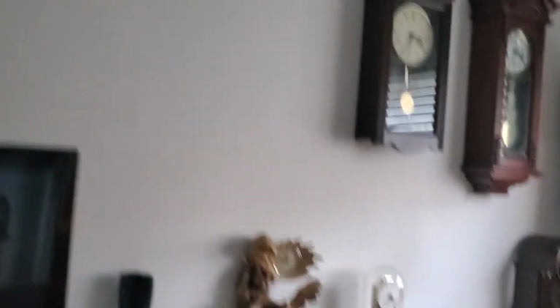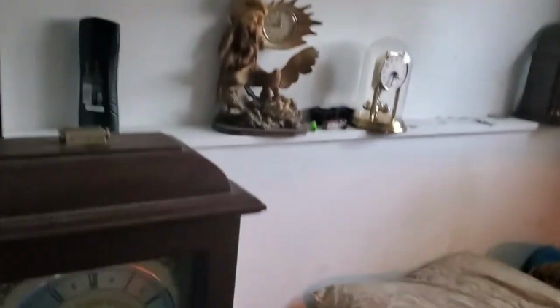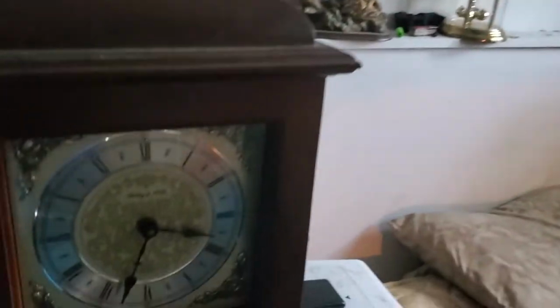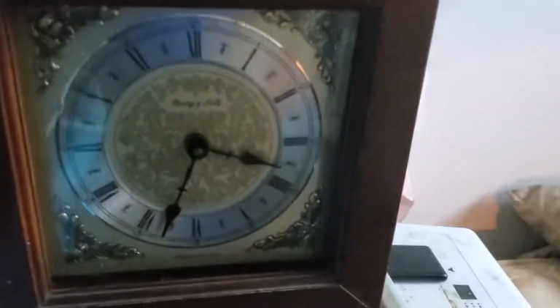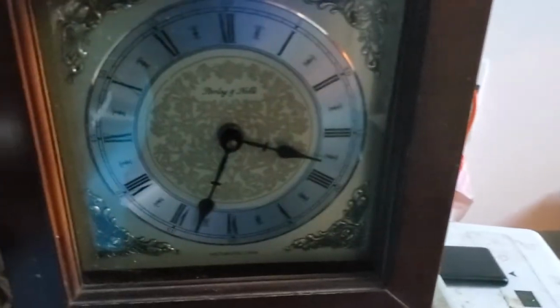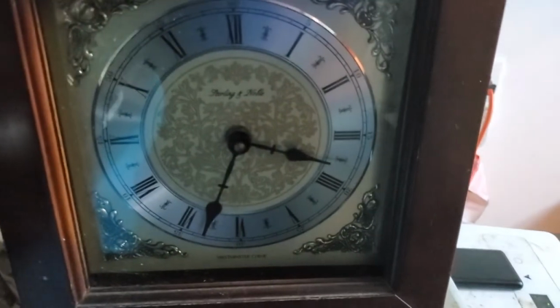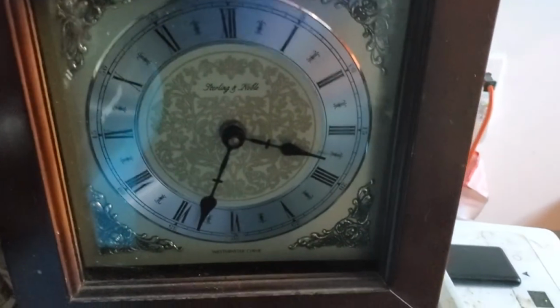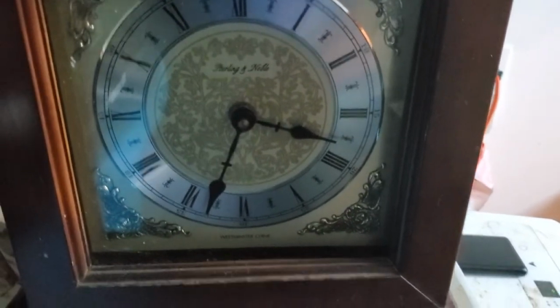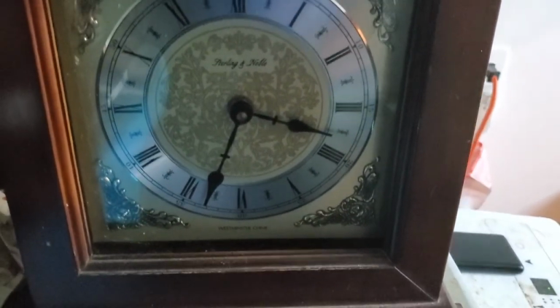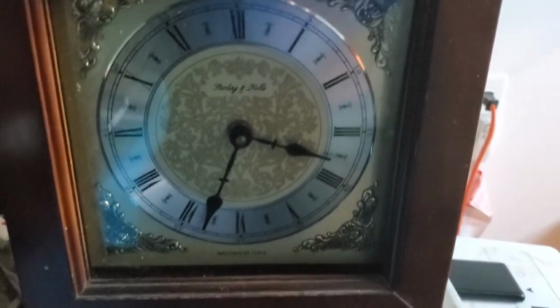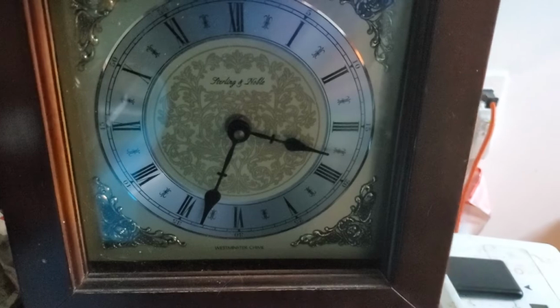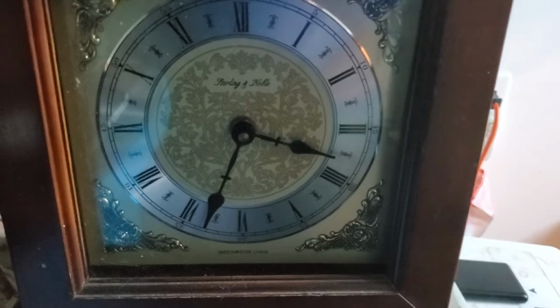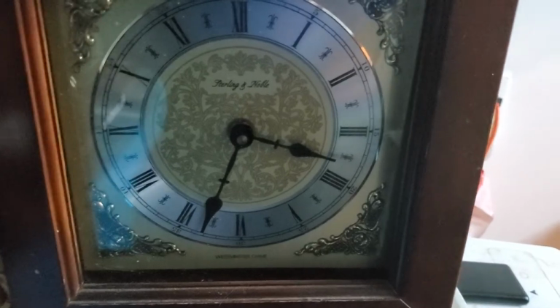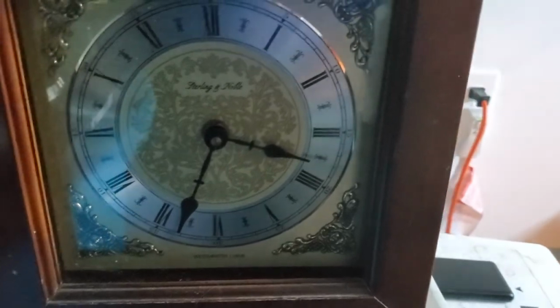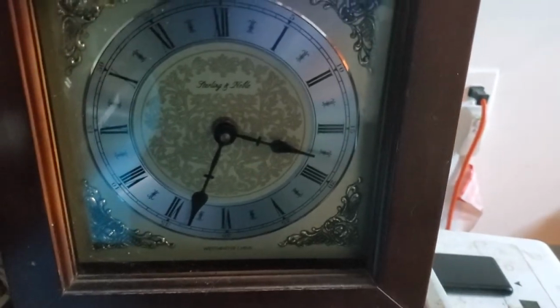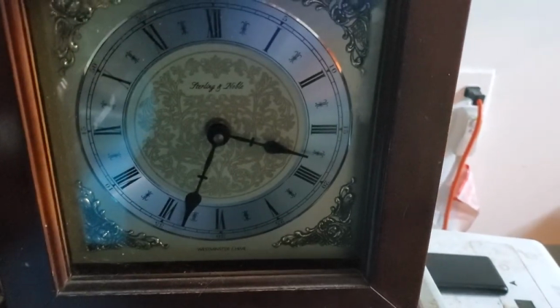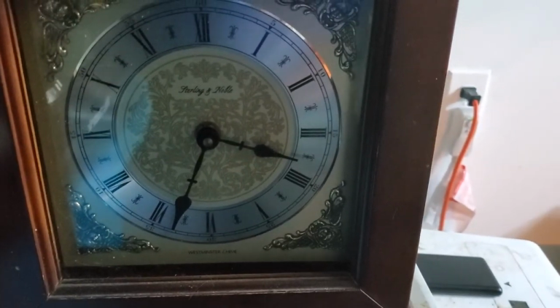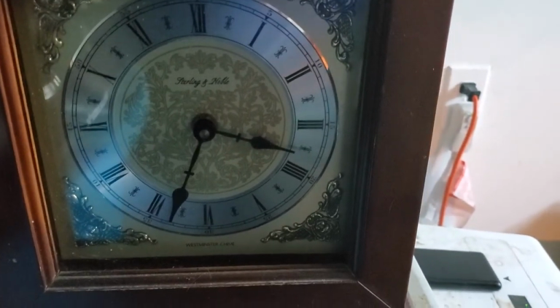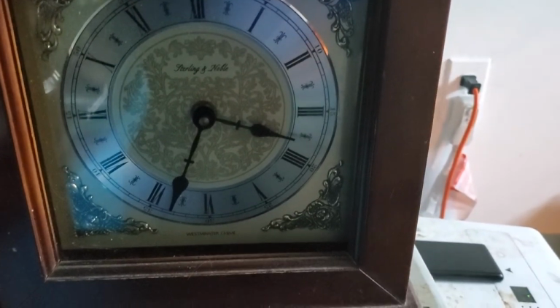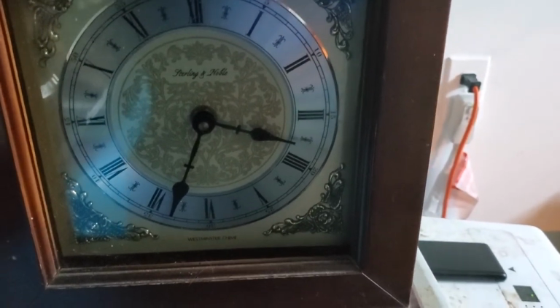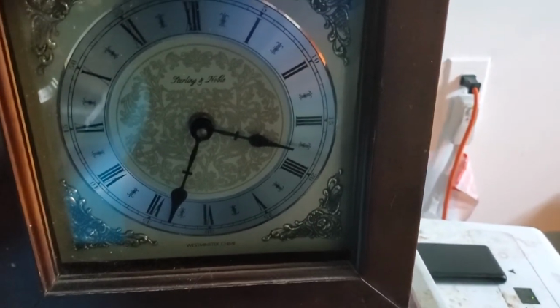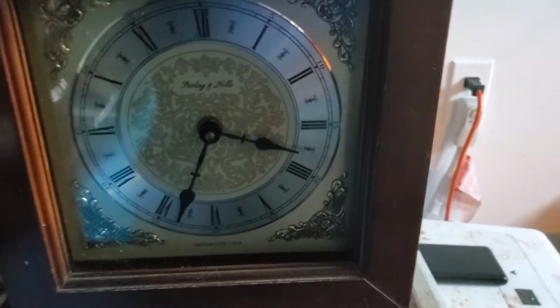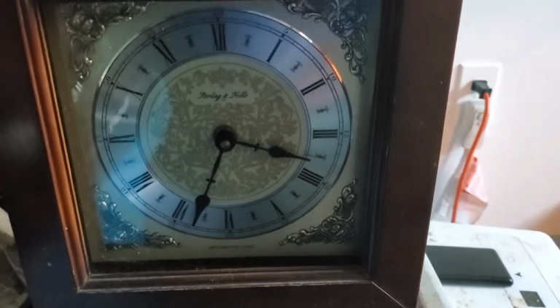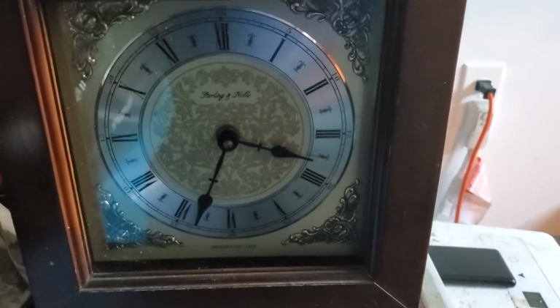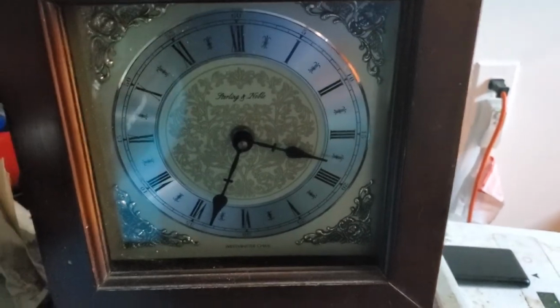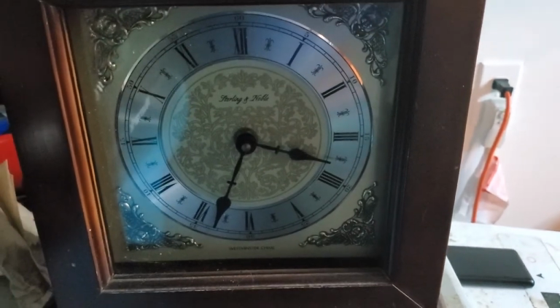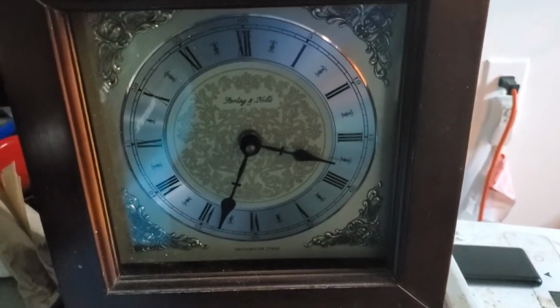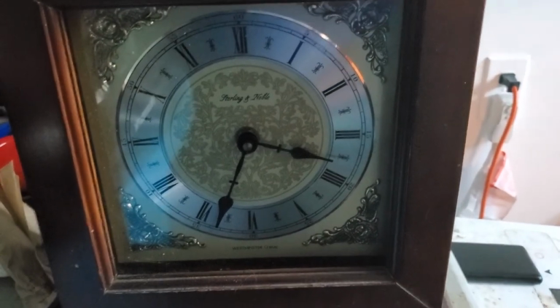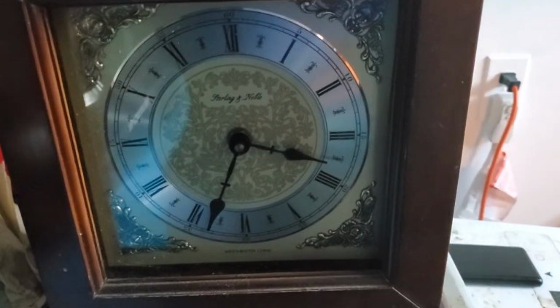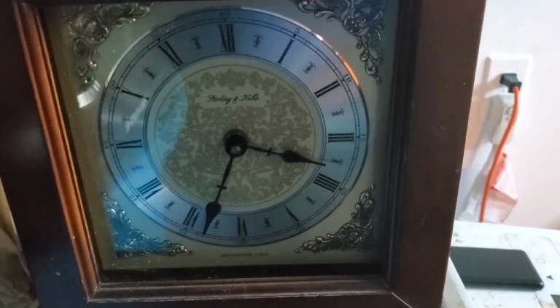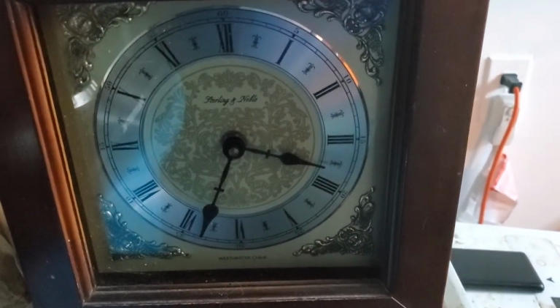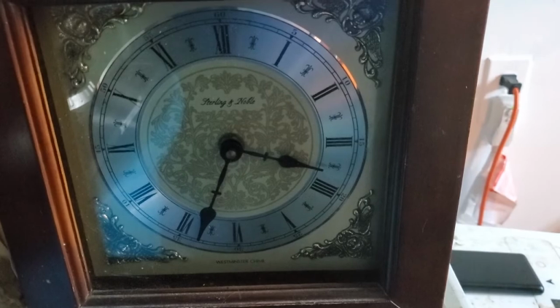Moving over here, we have a Stirlian Noble mantle clock. This is another one of those clocks that does an hour-only strike and that's it. I know I said I didn't really like these clocks, but at the same time this one does look really nice as well.